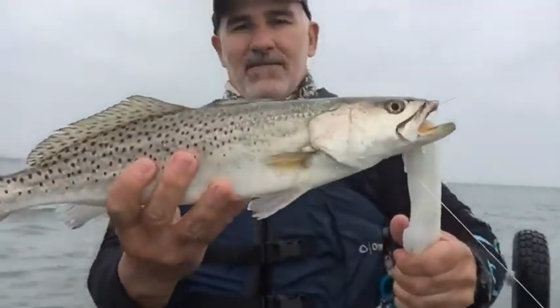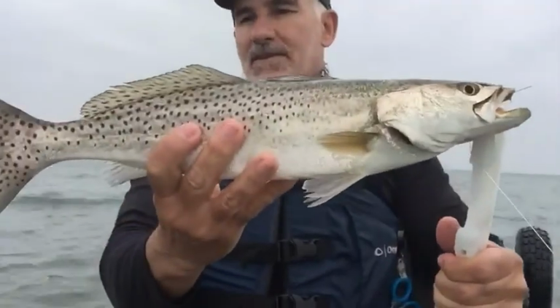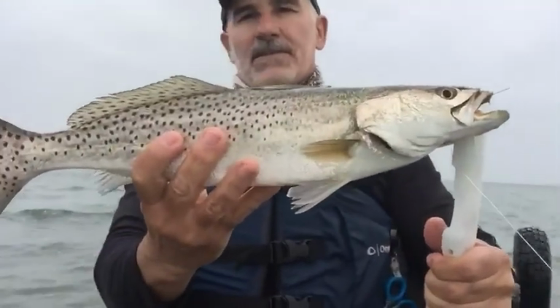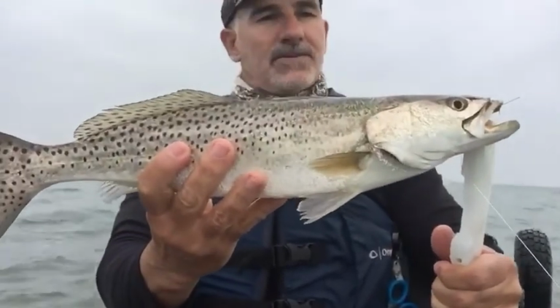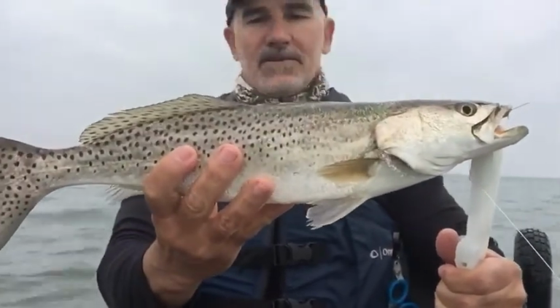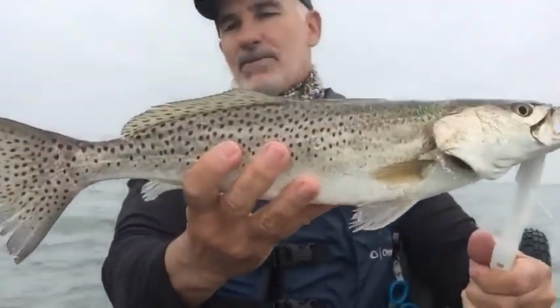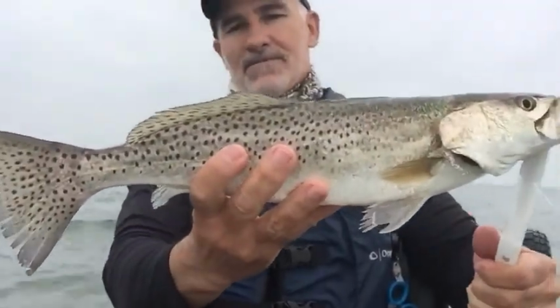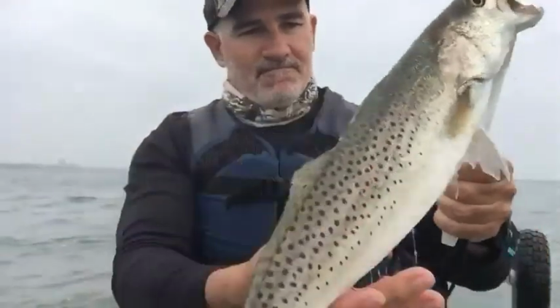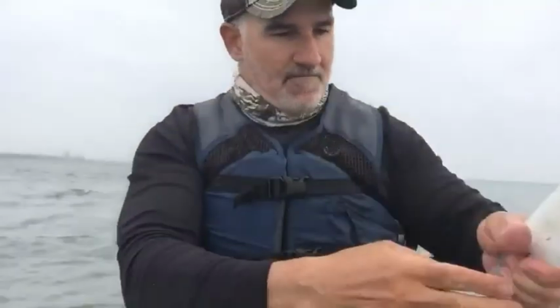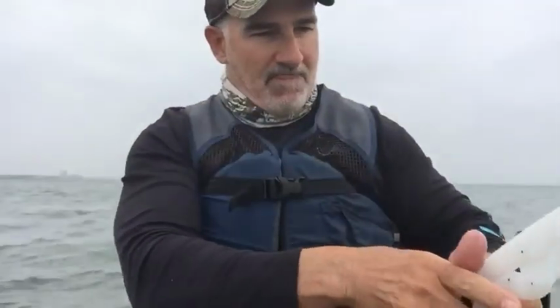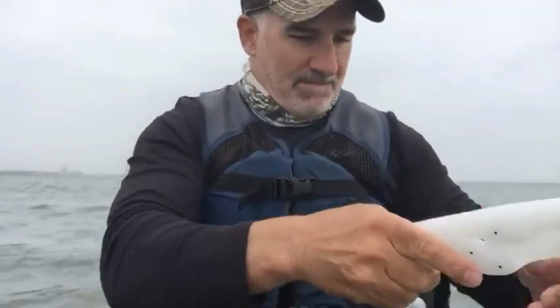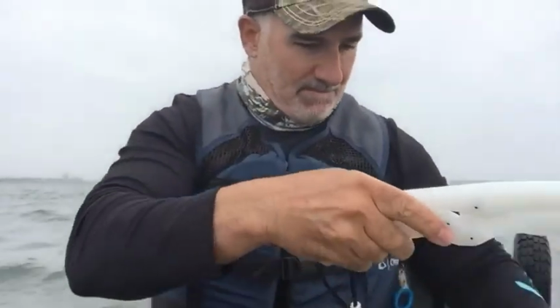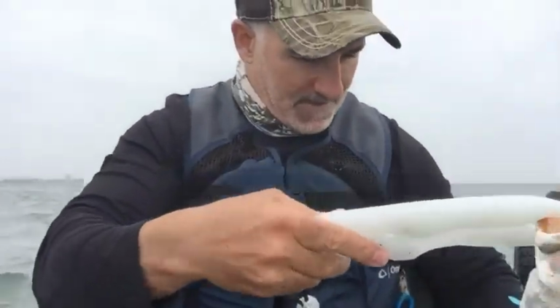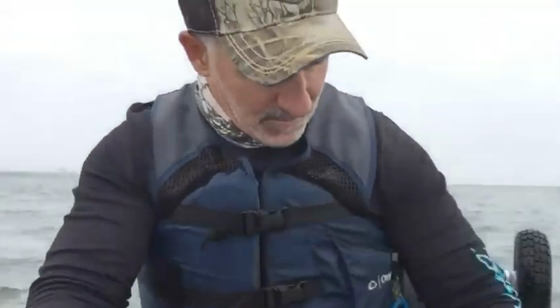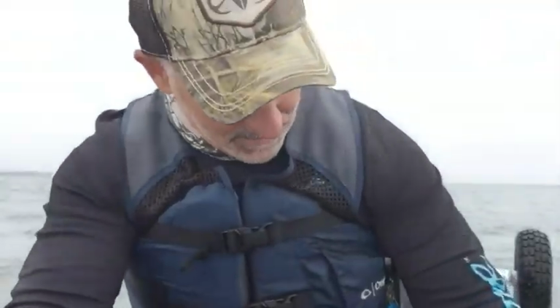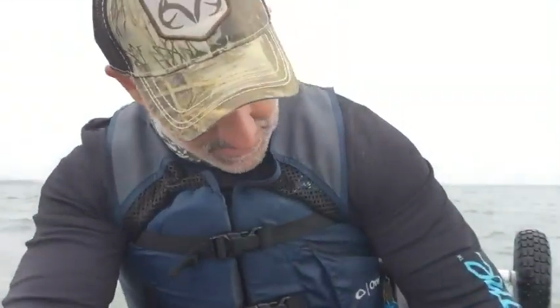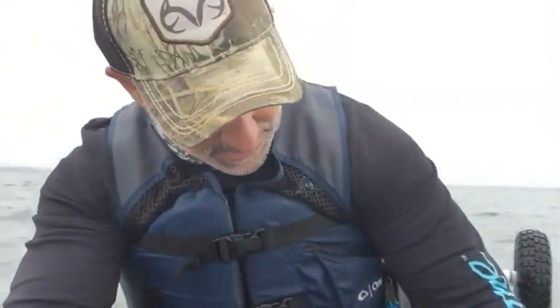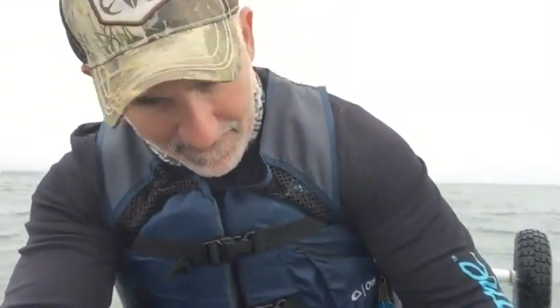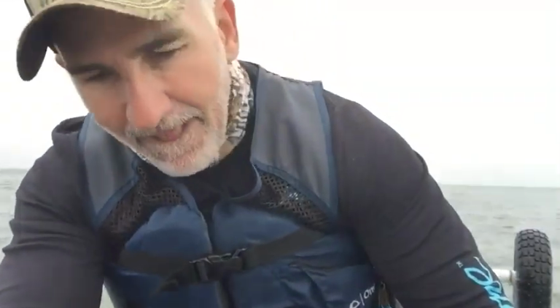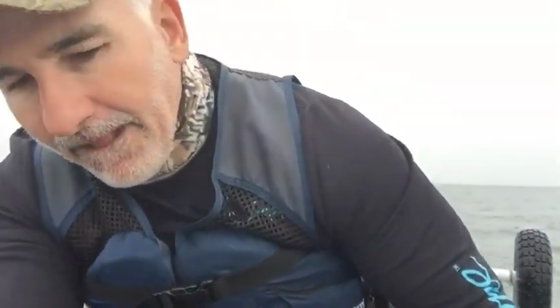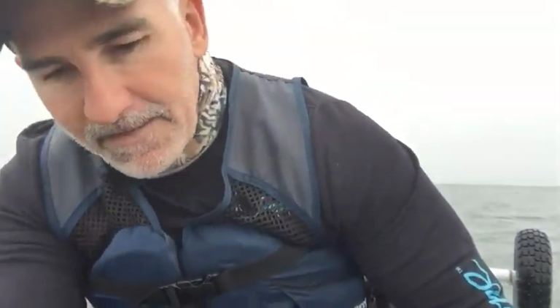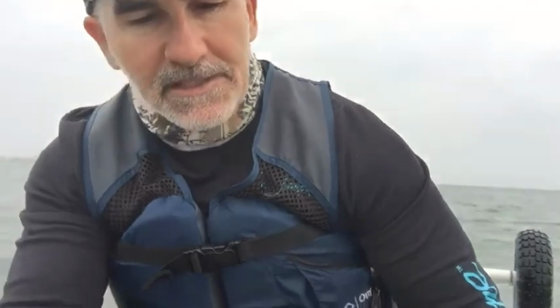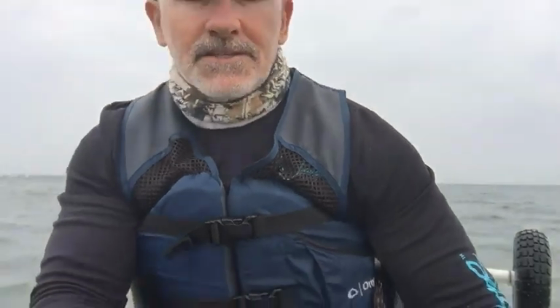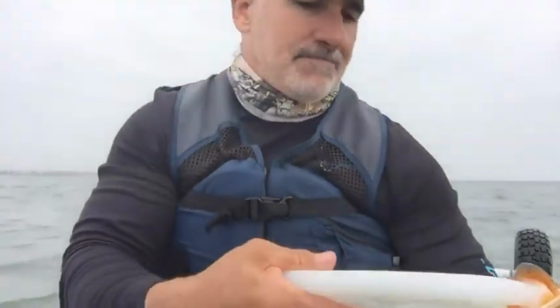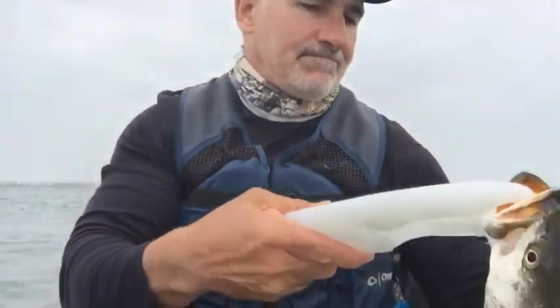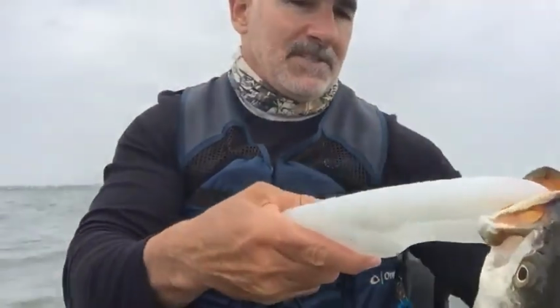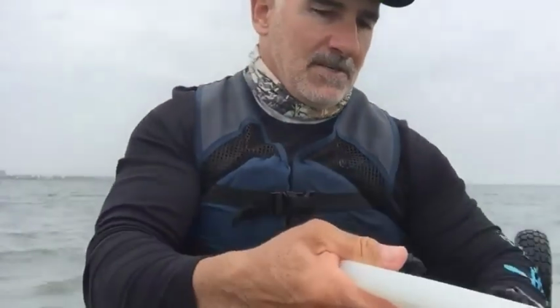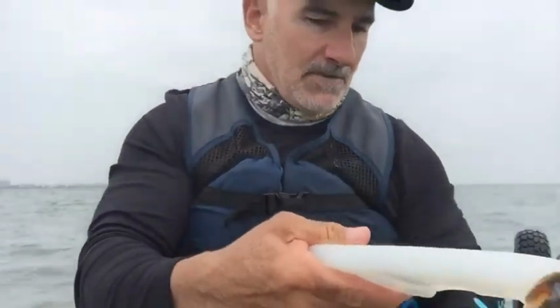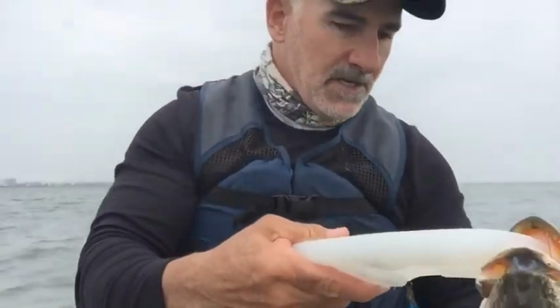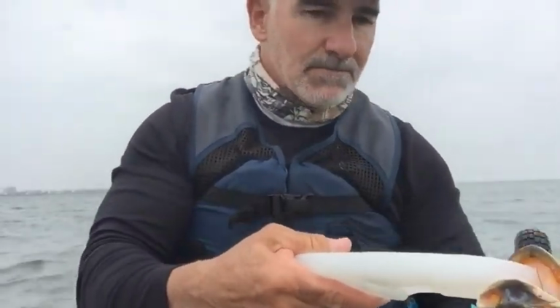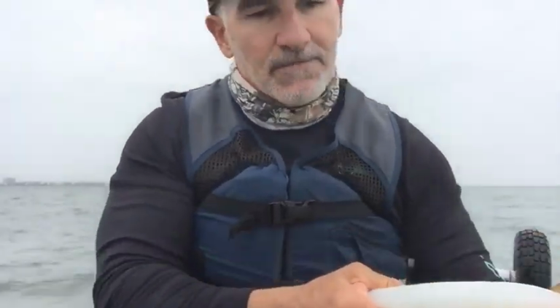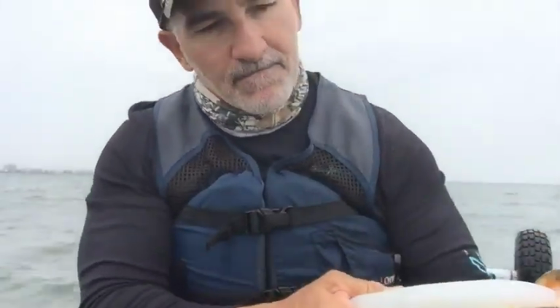It's a nice looking little trout there boys. It's probably about 18, 19 inch. I think we're going to keep this one.